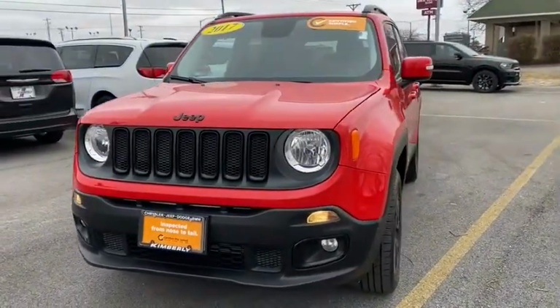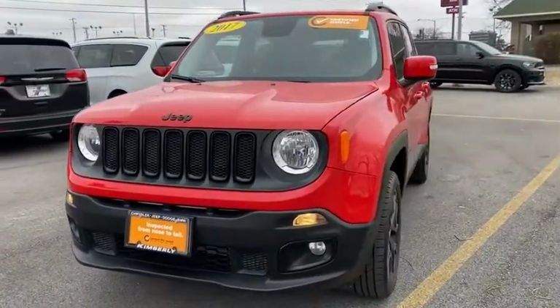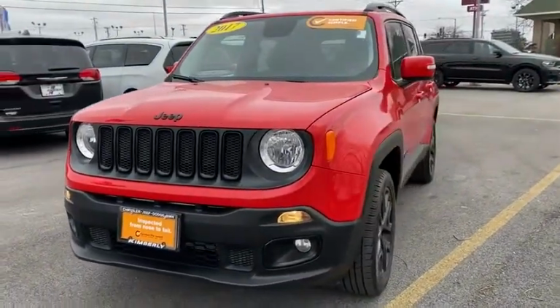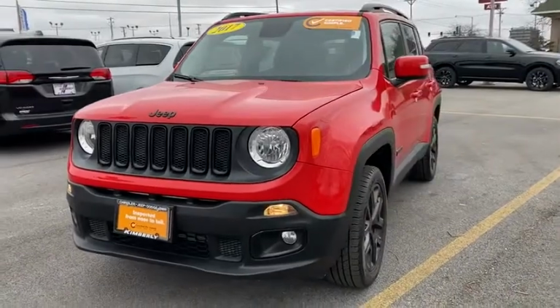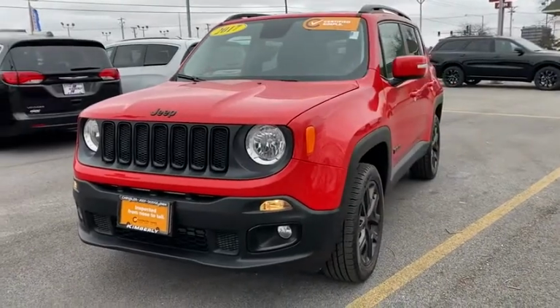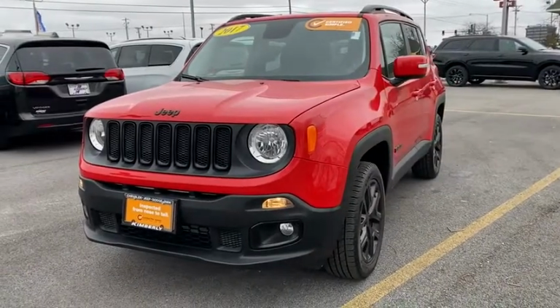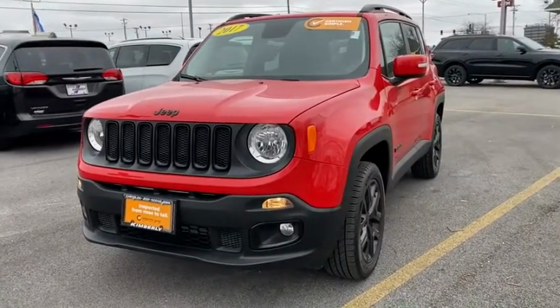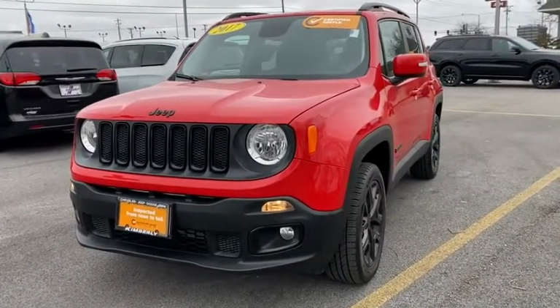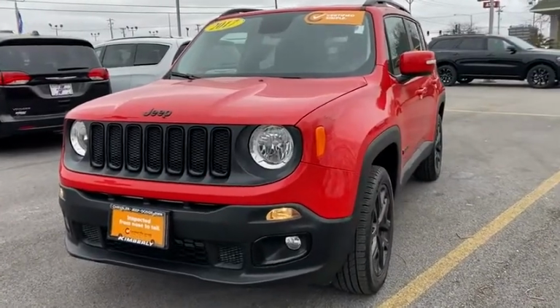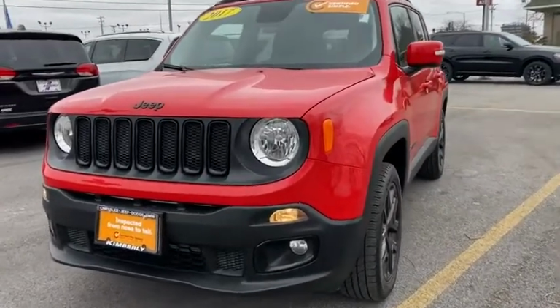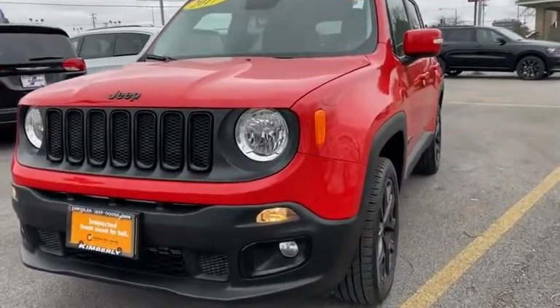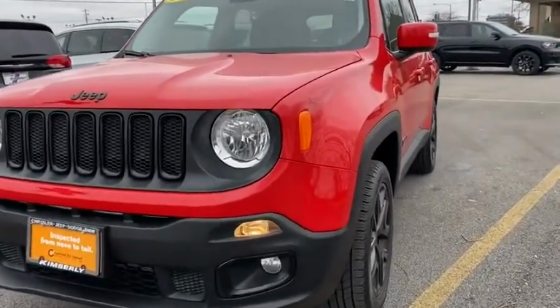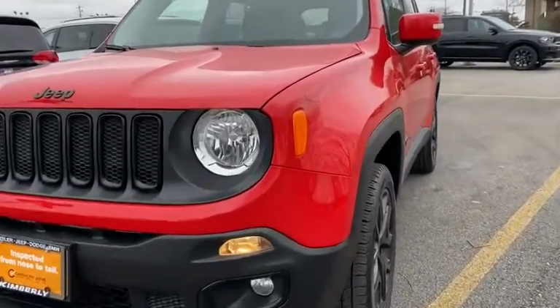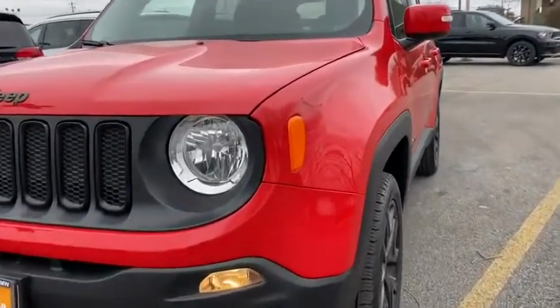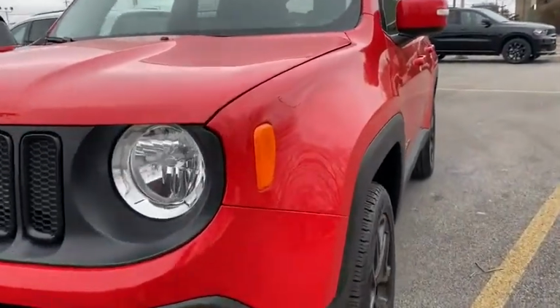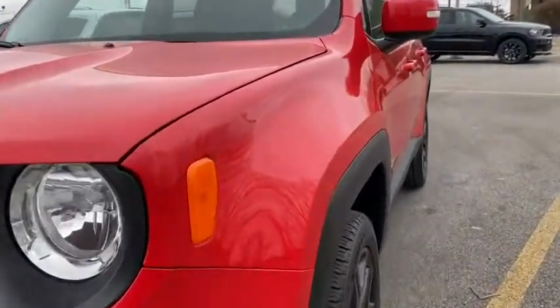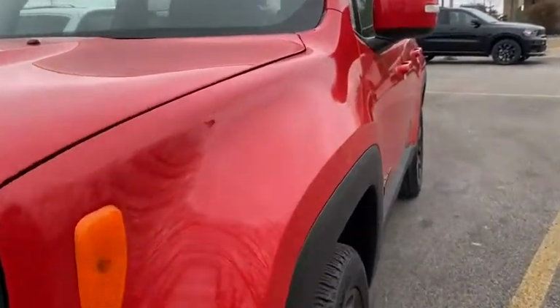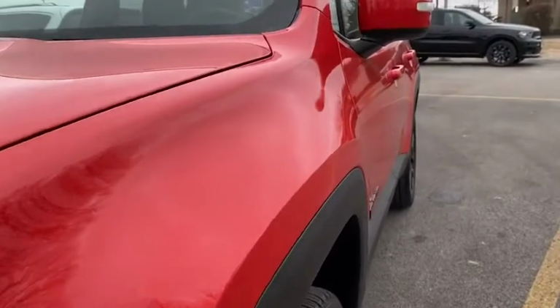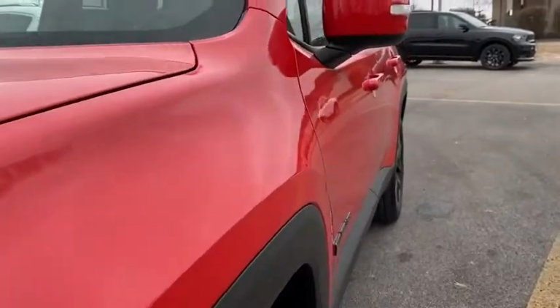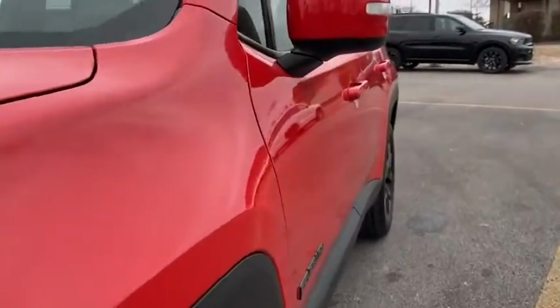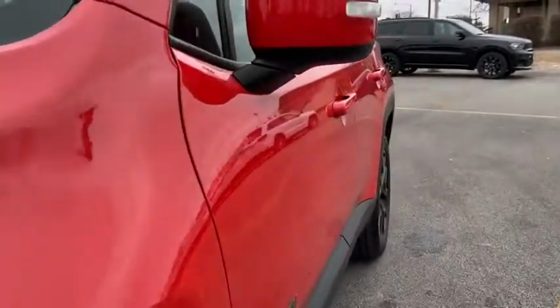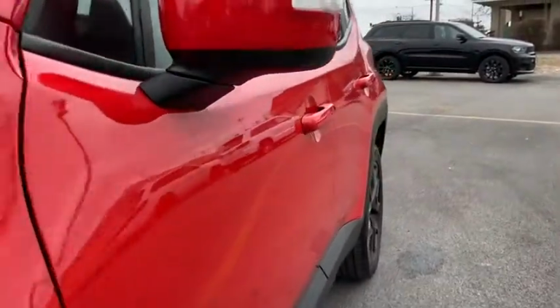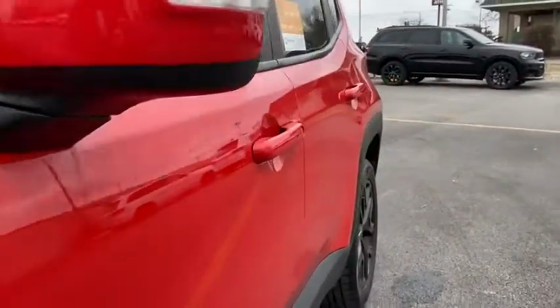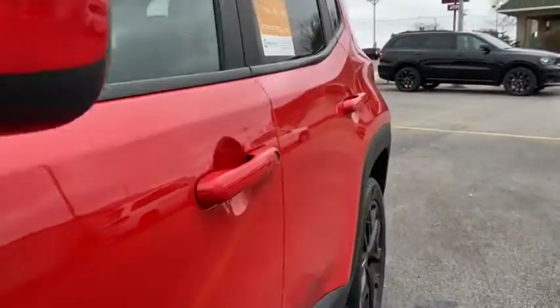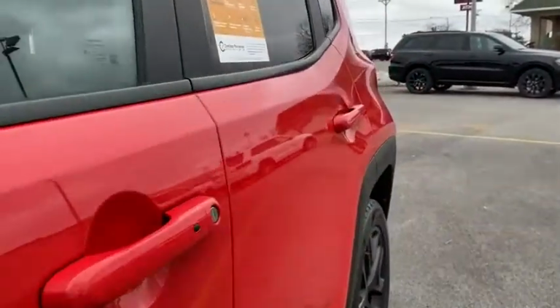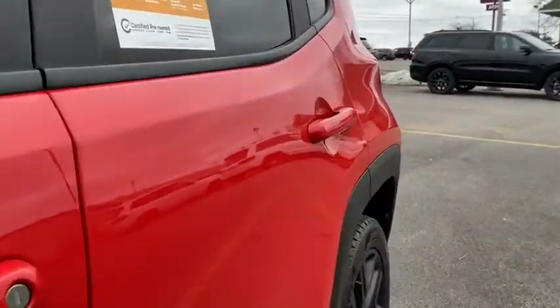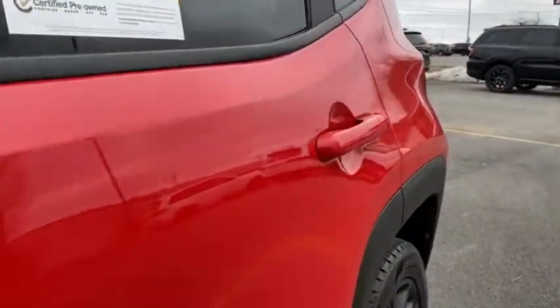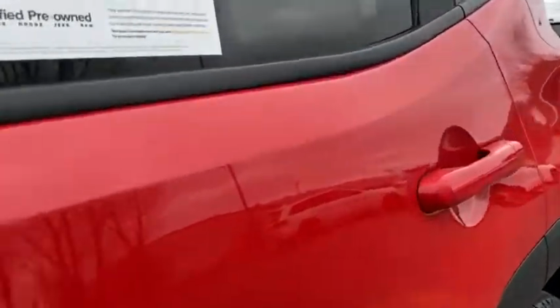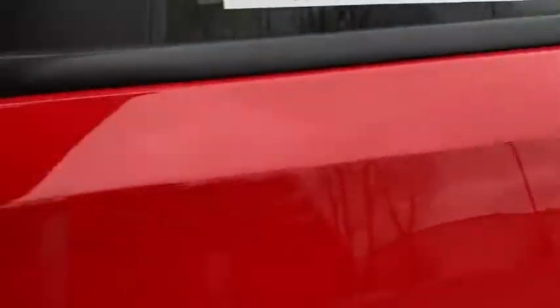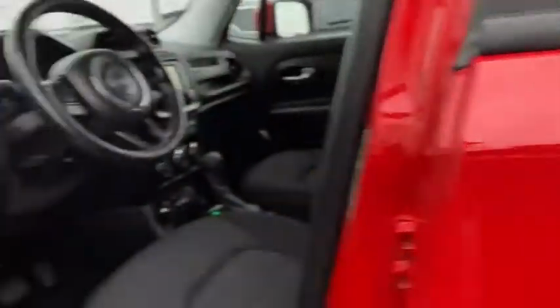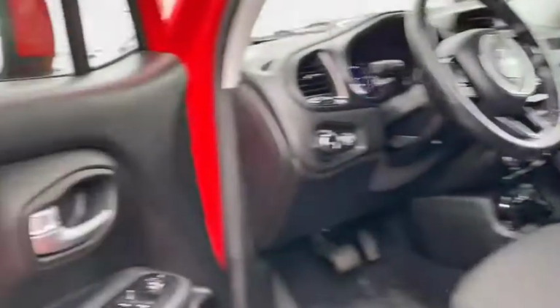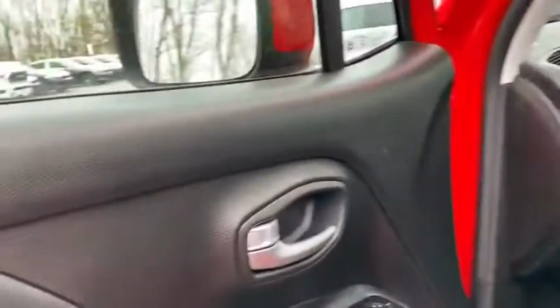The Jeep Renegade is an incredible combo of smart technology, cool colors, and innovative materials. It has a capable command center with the tools you need for discovering everything that's out there.